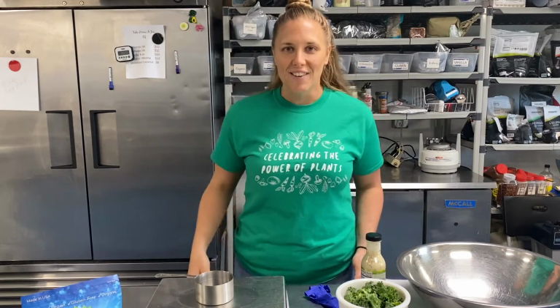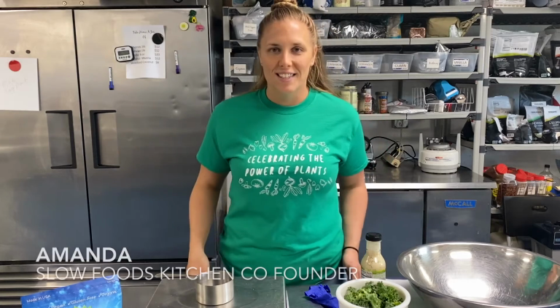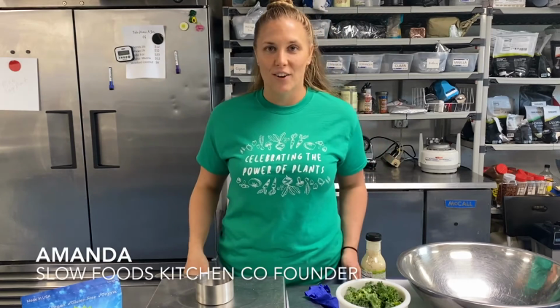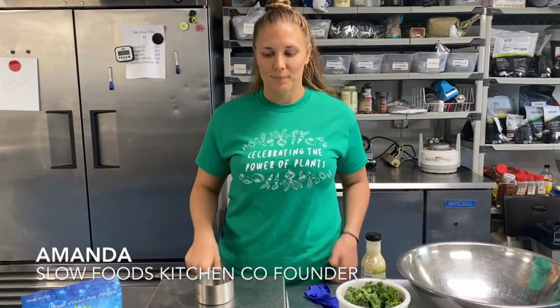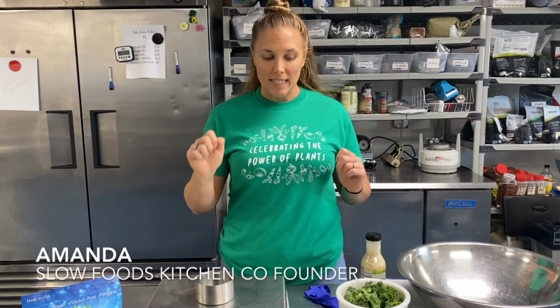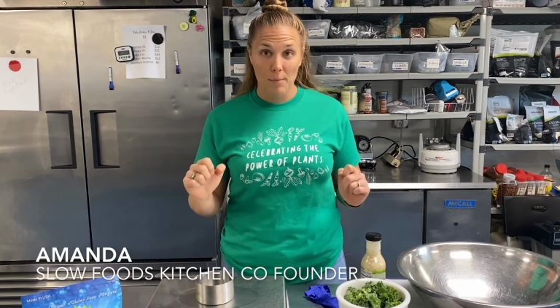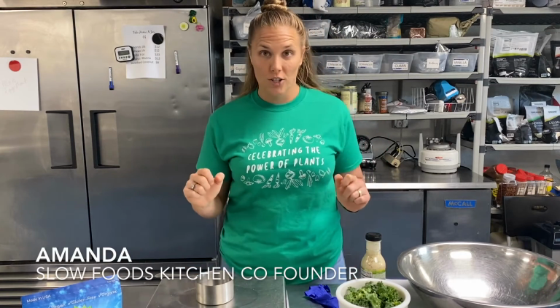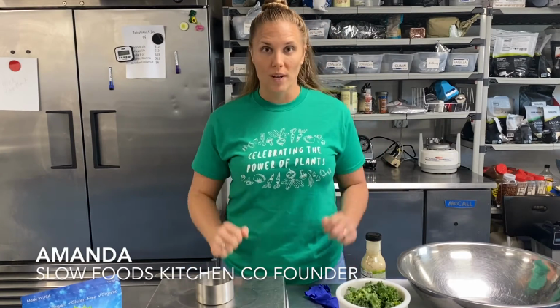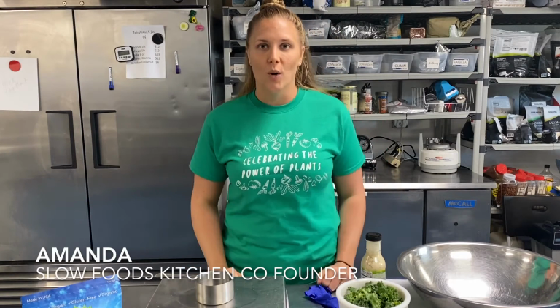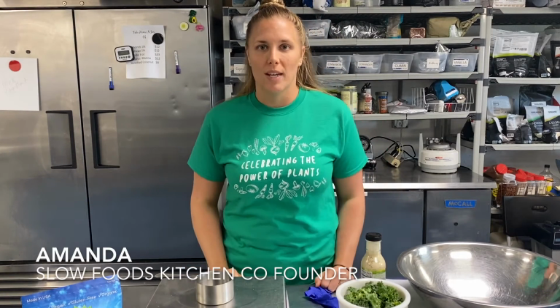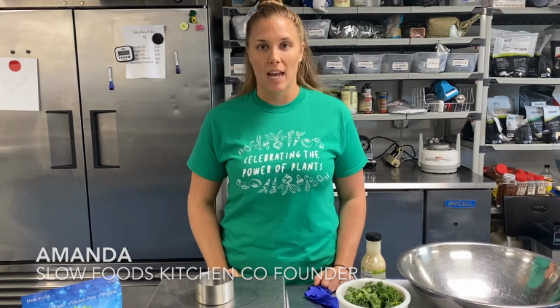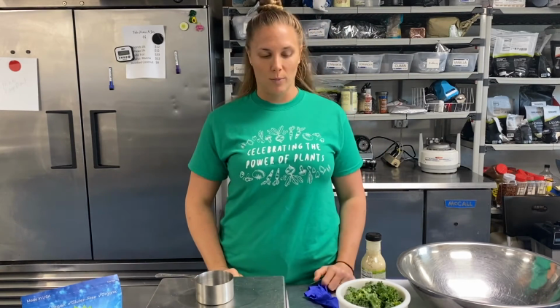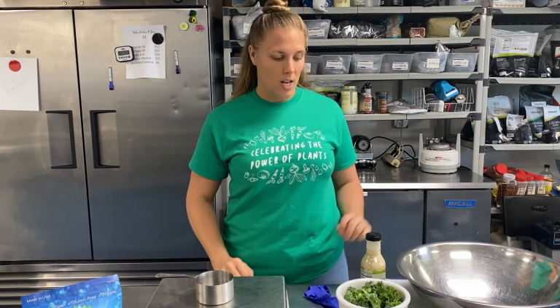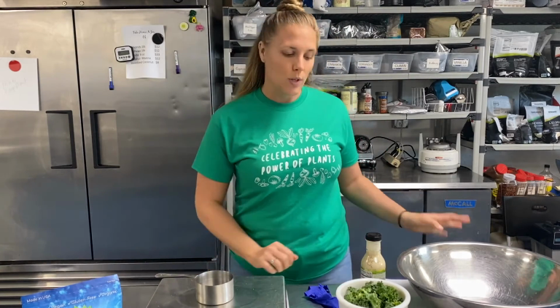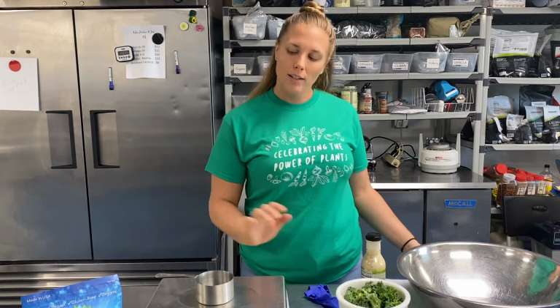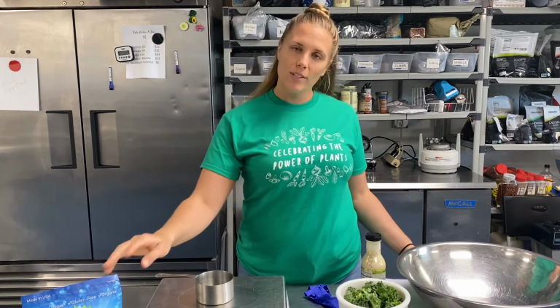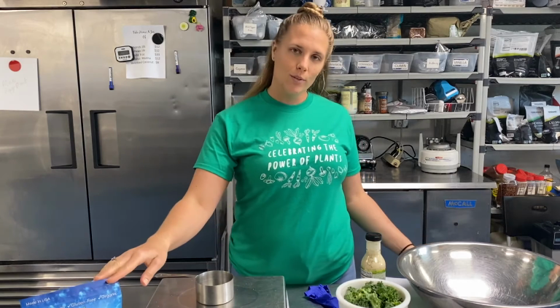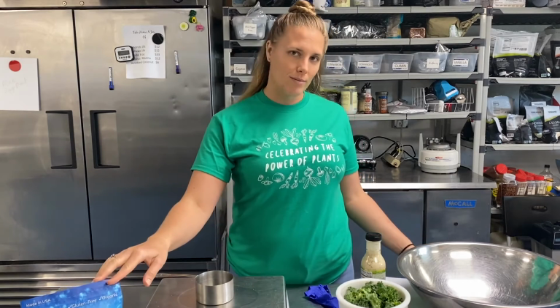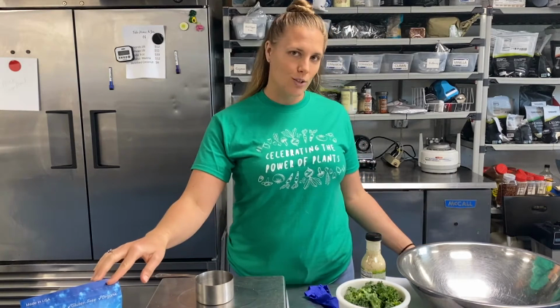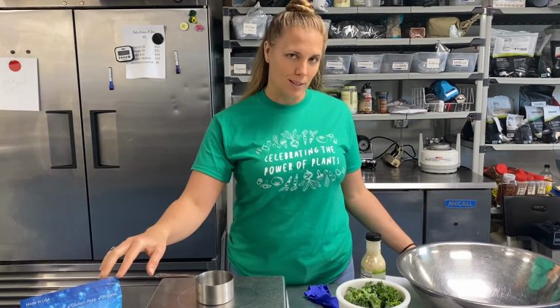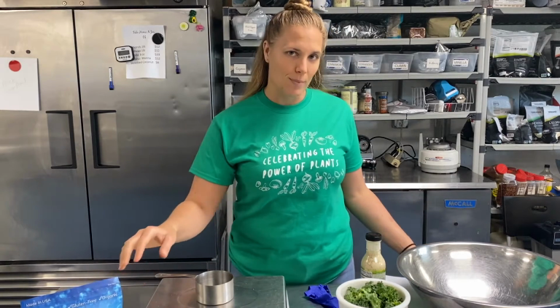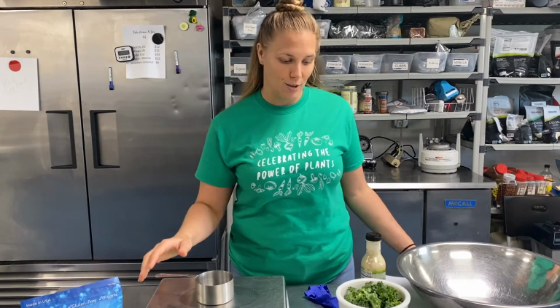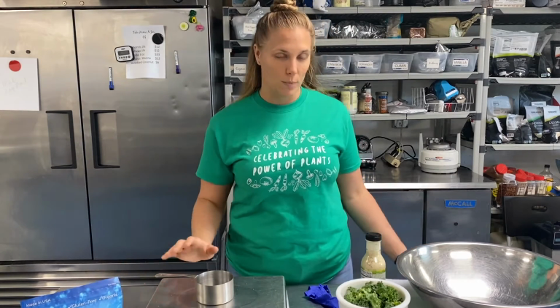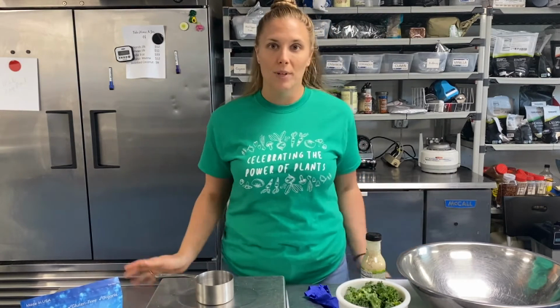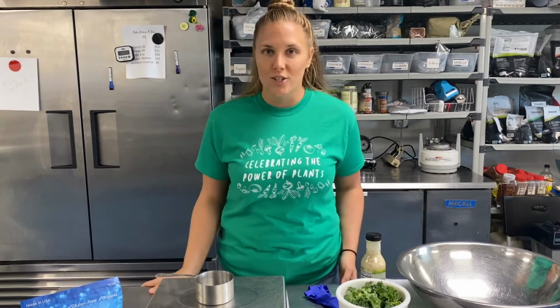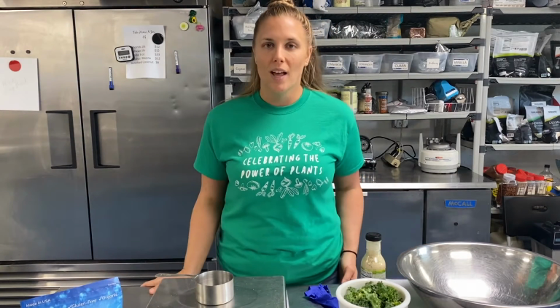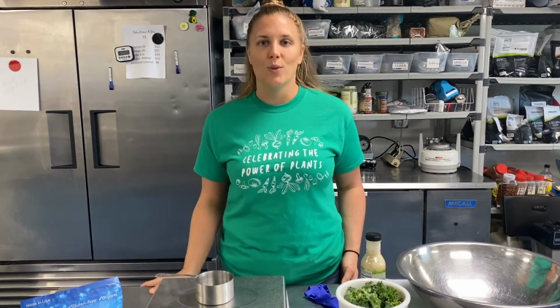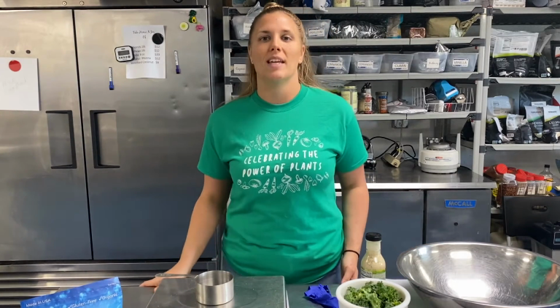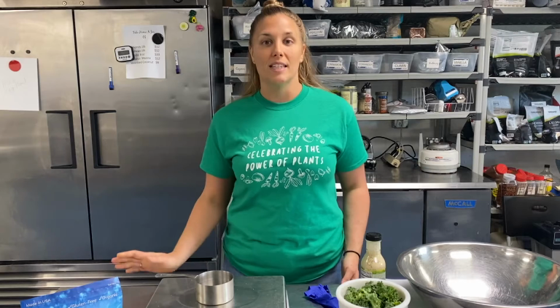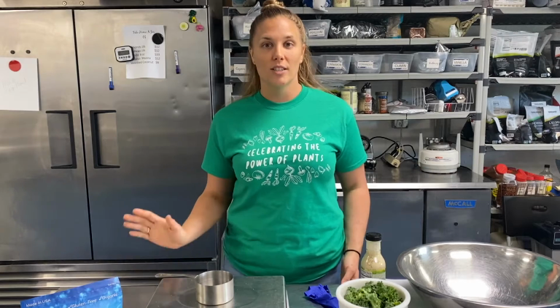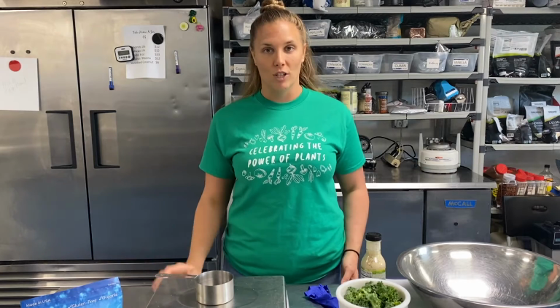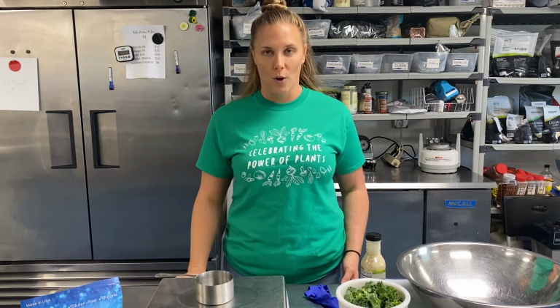Hey friends, how are you? Today I'm in the kitchen and we are going to make kale chips. I'm not going to give you the secret sauce recipe to my kale chips, but I'm going to teach you how you can make delicious kale chips at home.